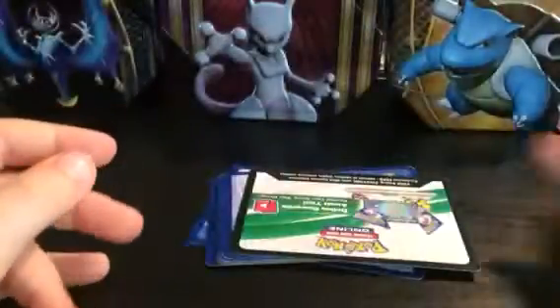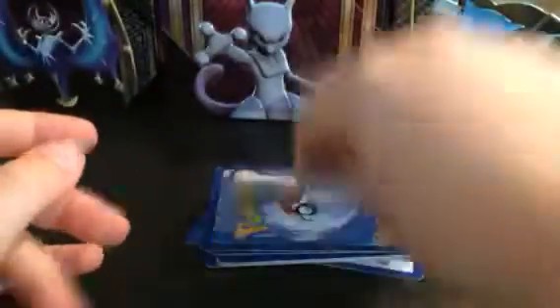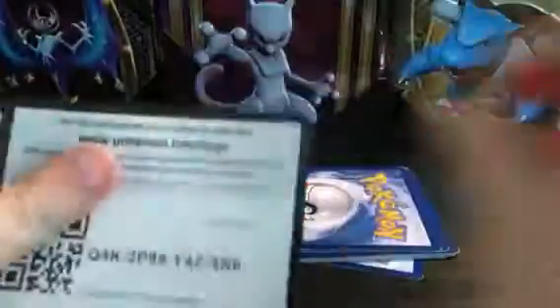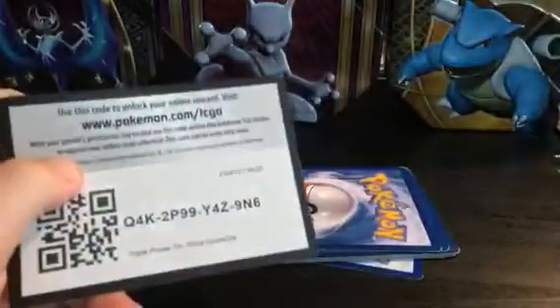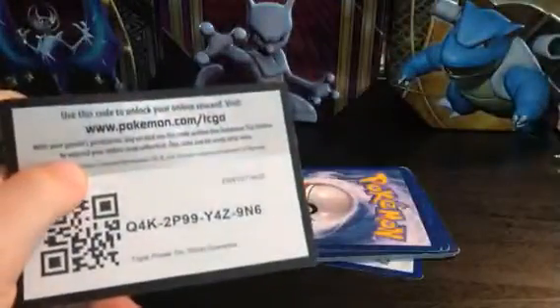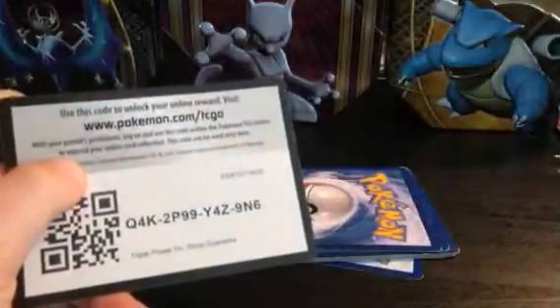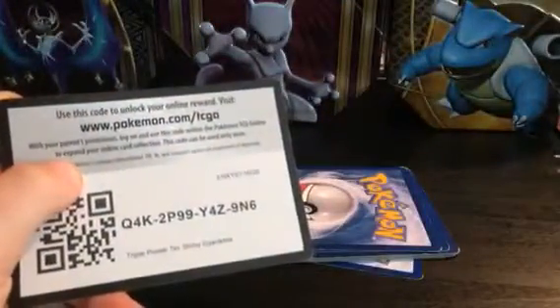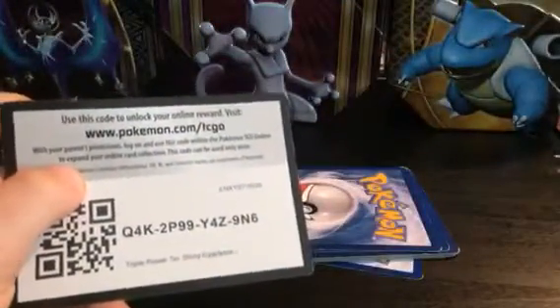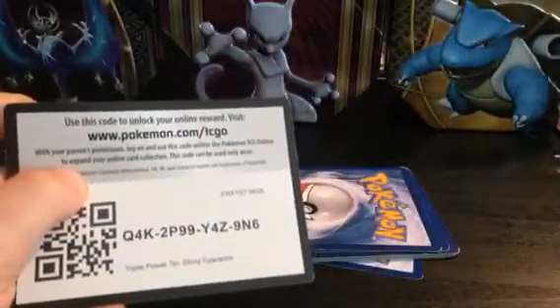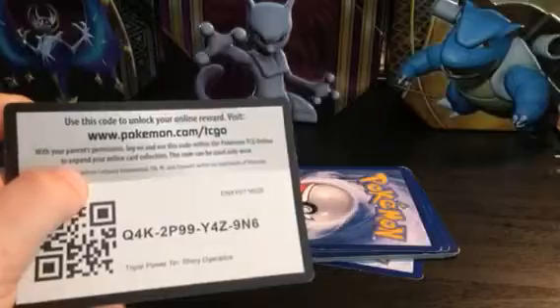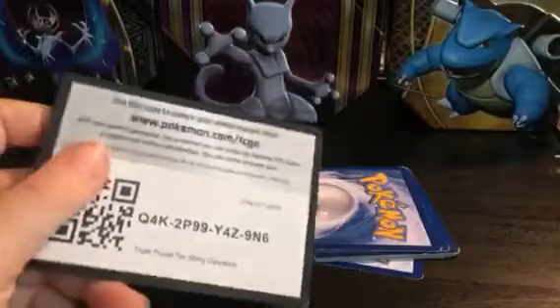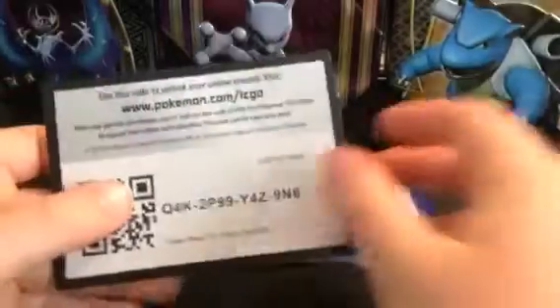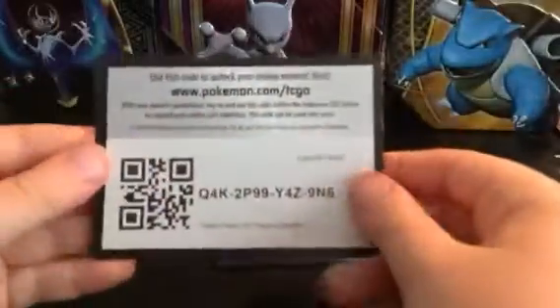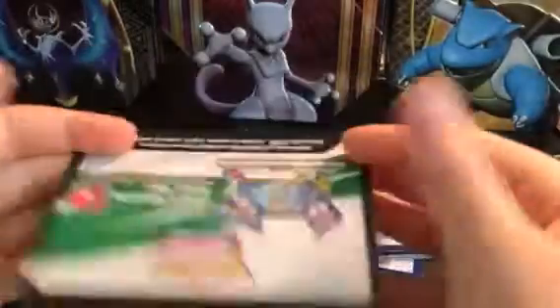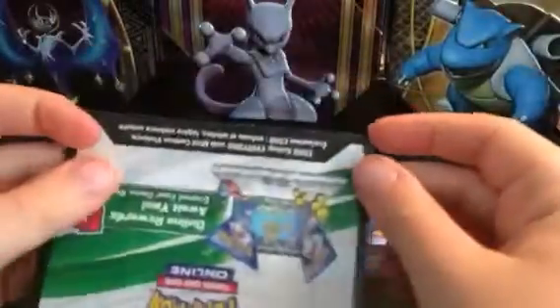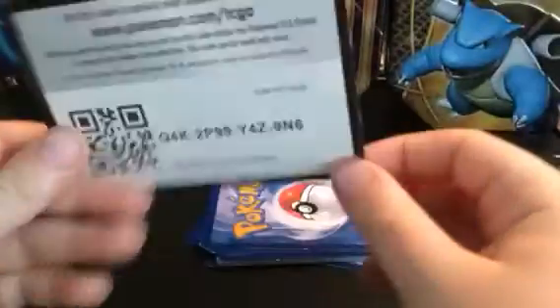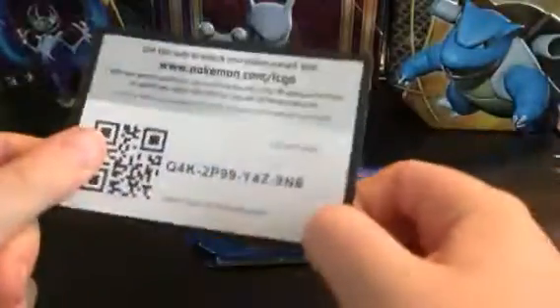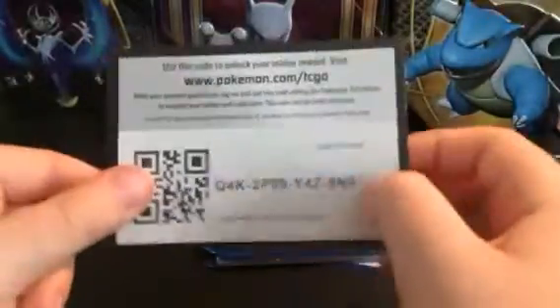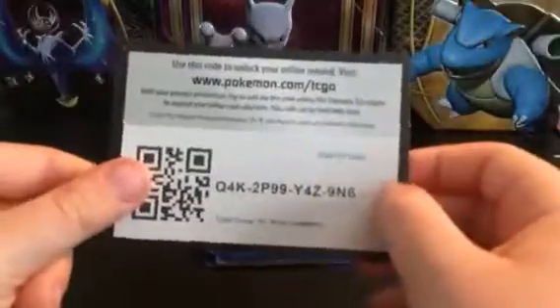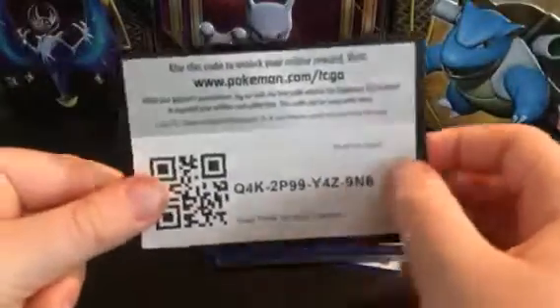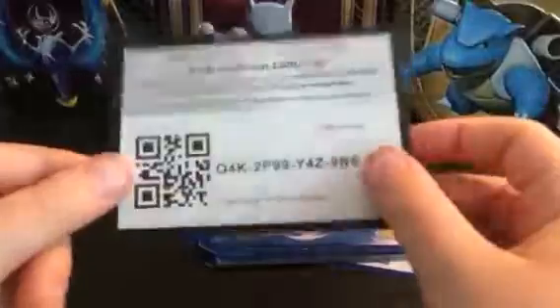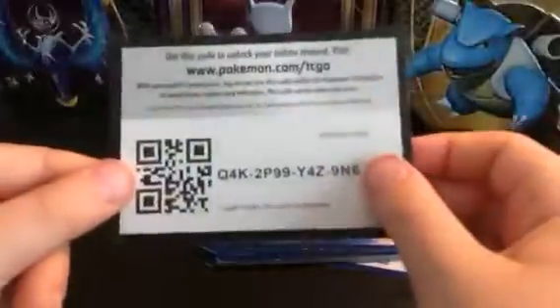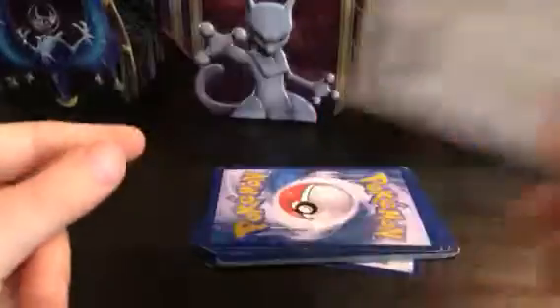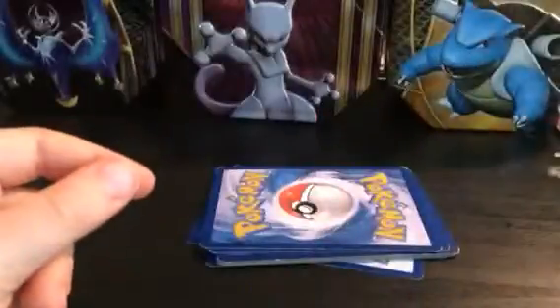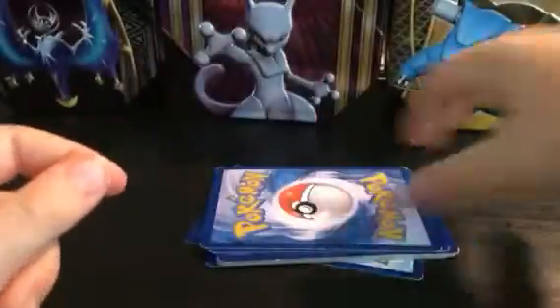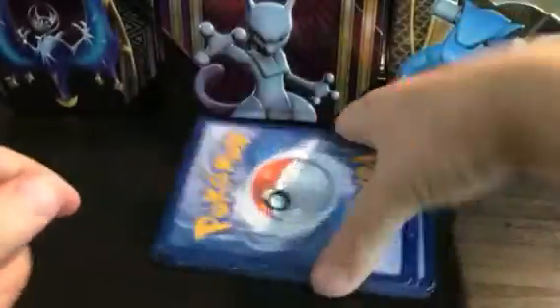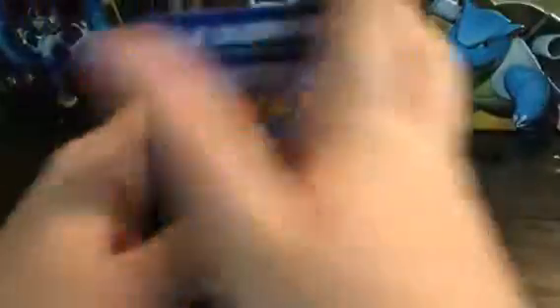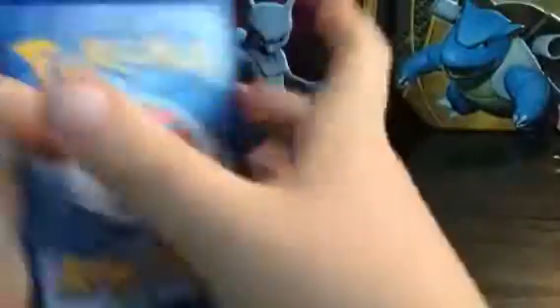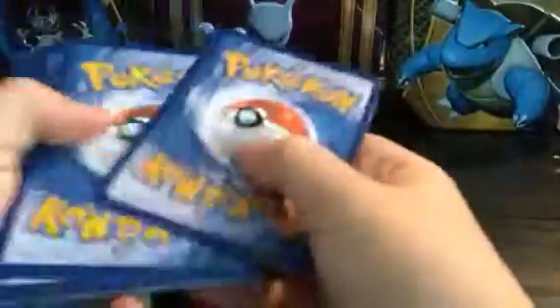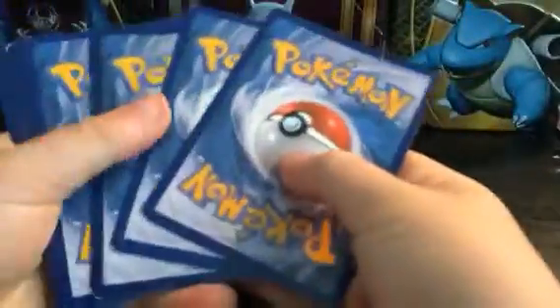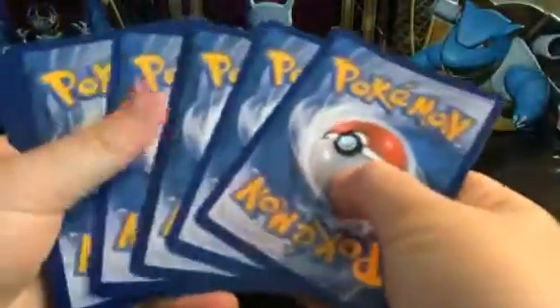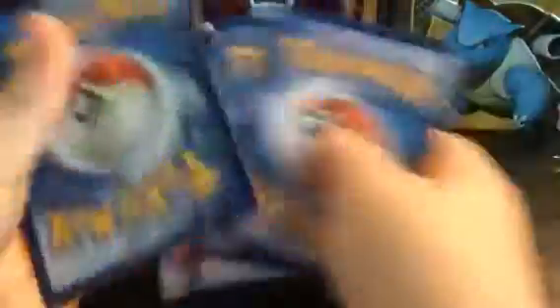We have another white coat. One for one, one for two of the holos — we could get a holo because we have a white coat. We're two for two on the white coat. Here's the code, and let's go ahead and do the cards.